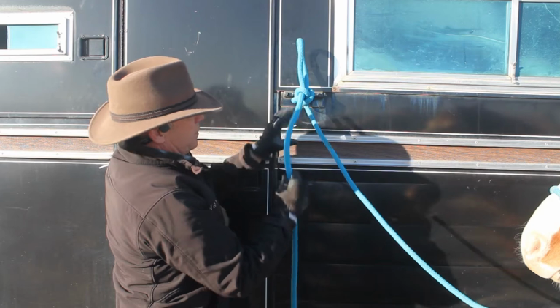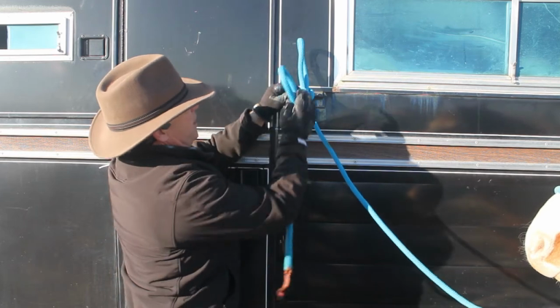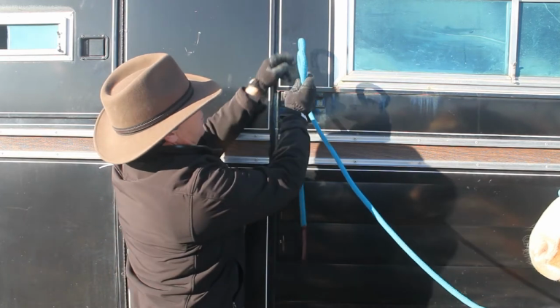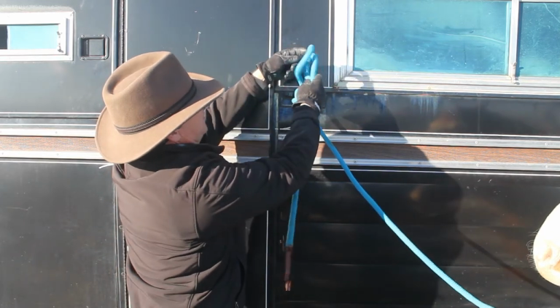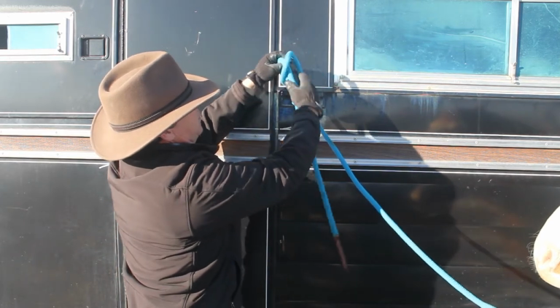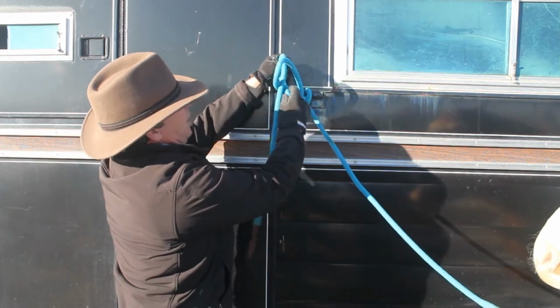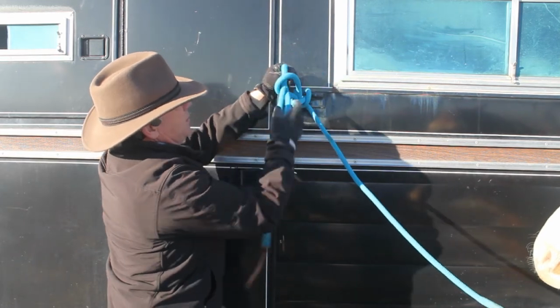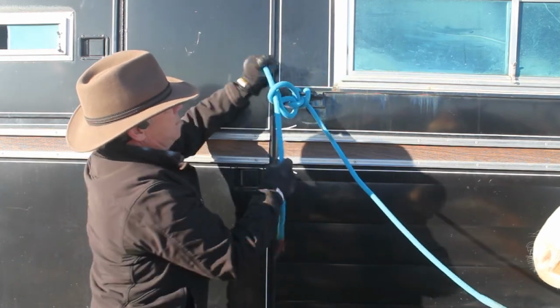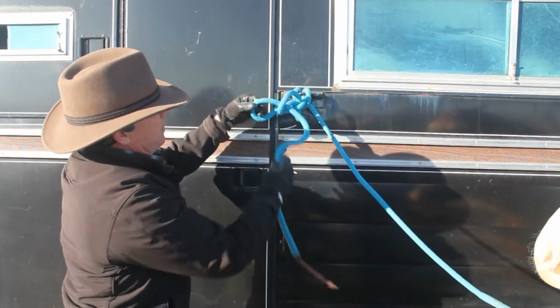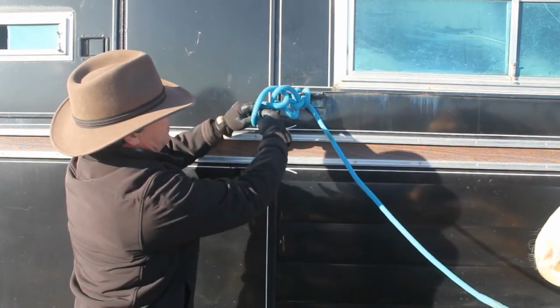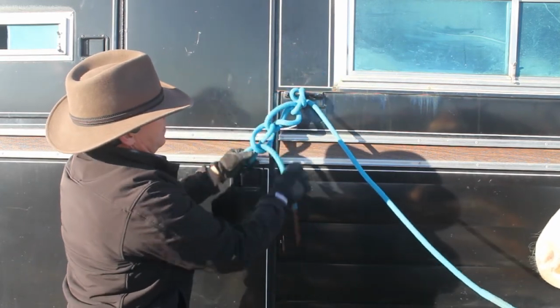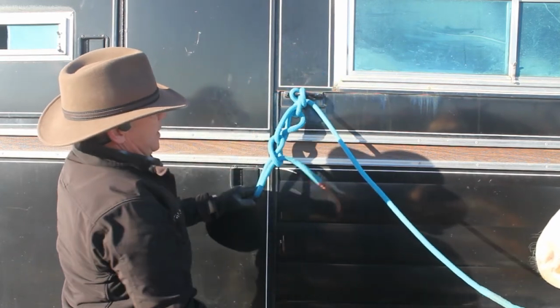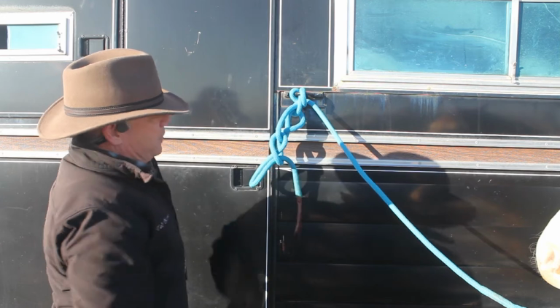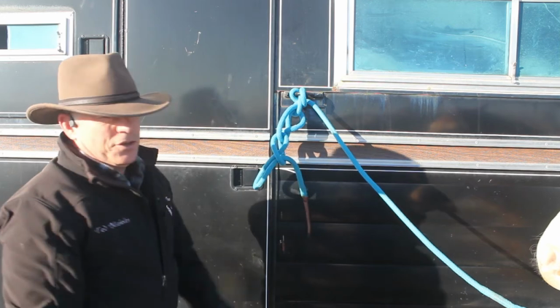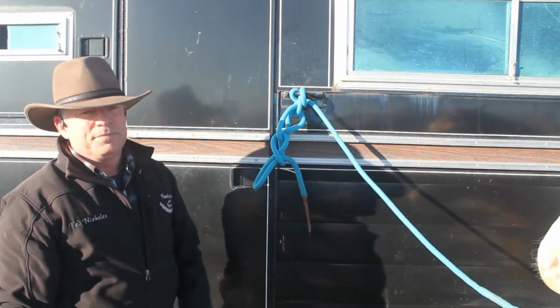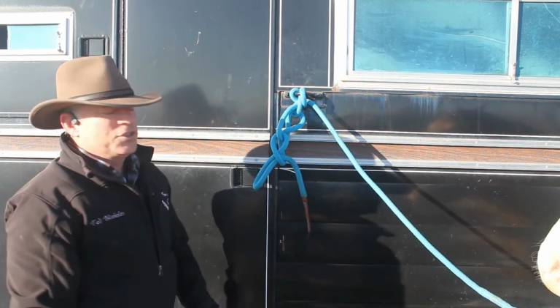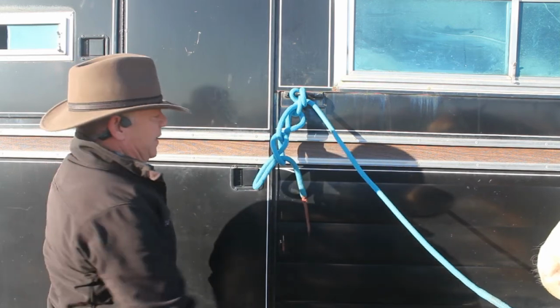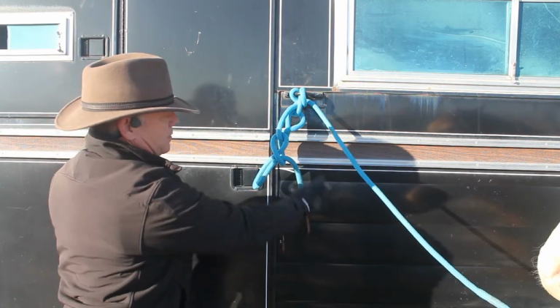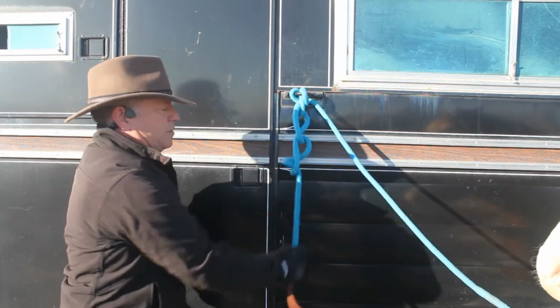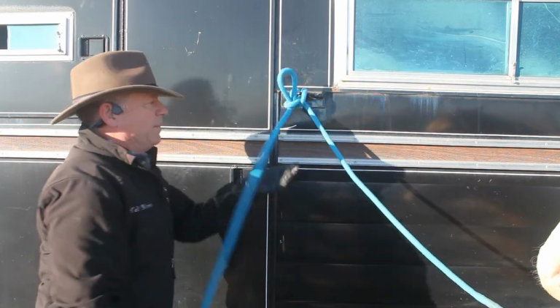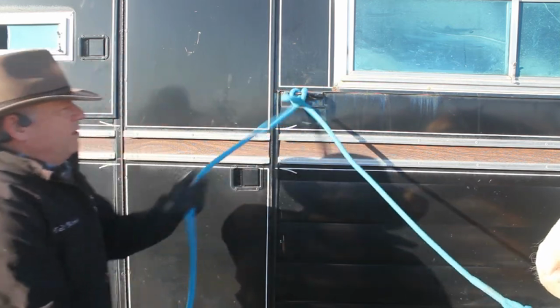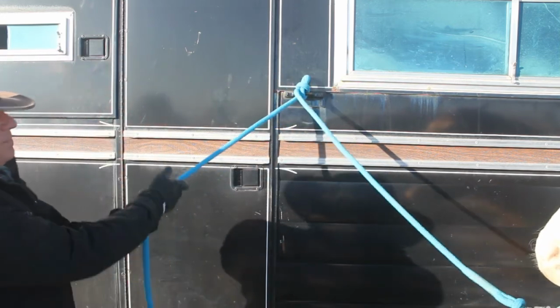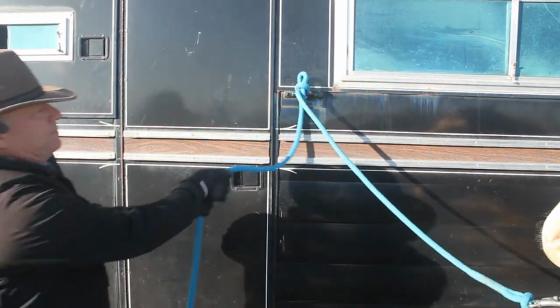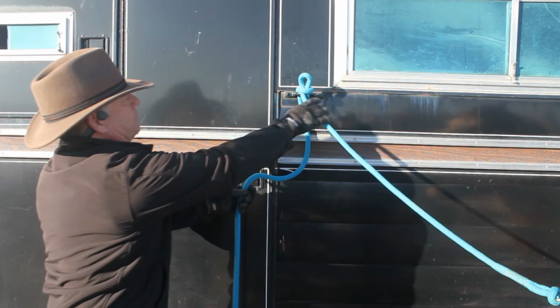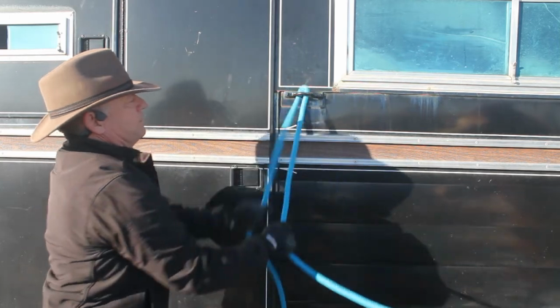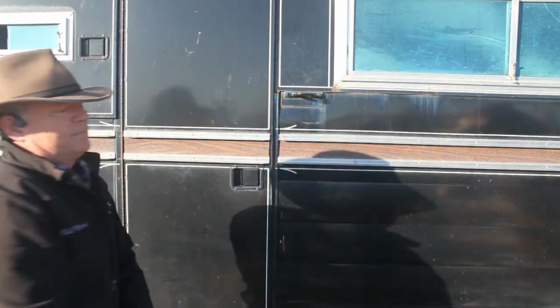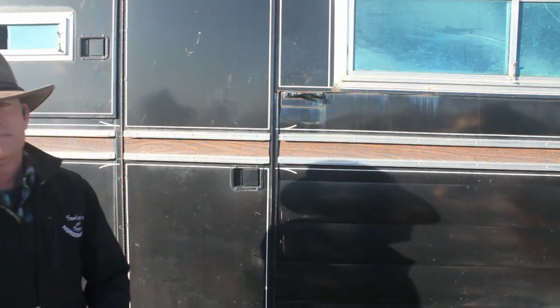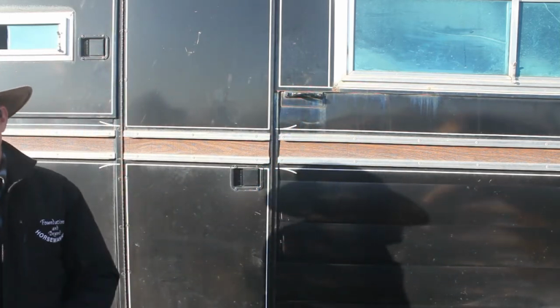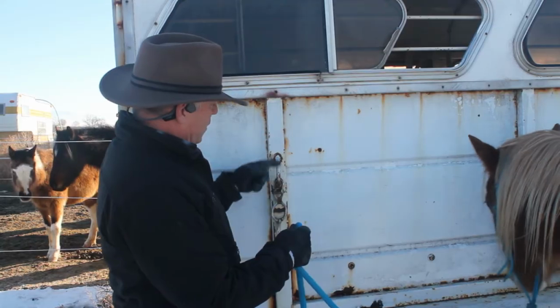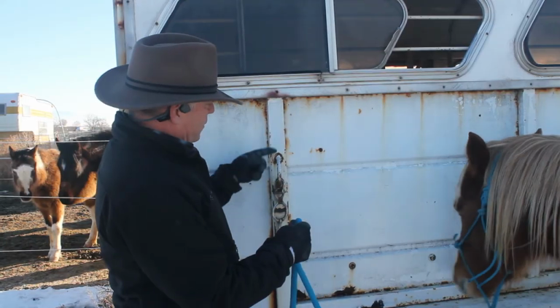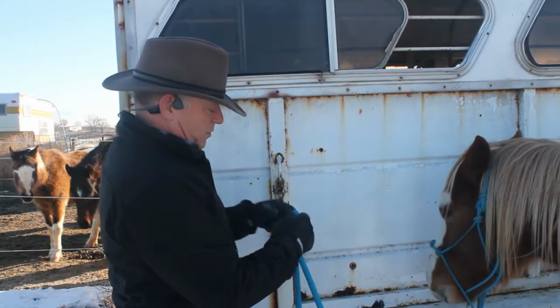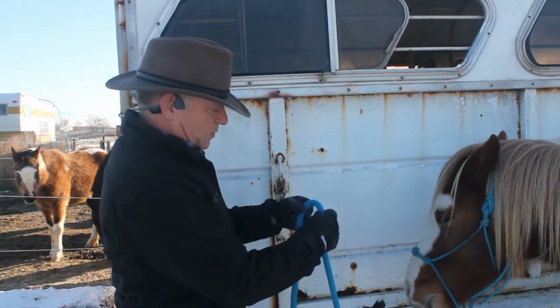You may also daisy chain the end if needed. To release, pull on the tail on the vertical loop.